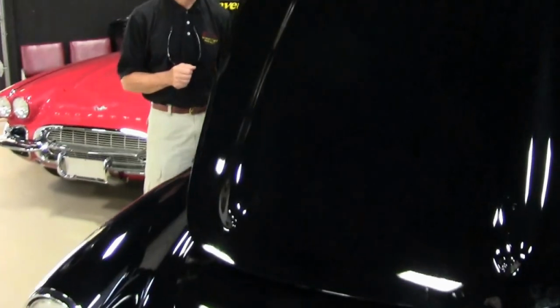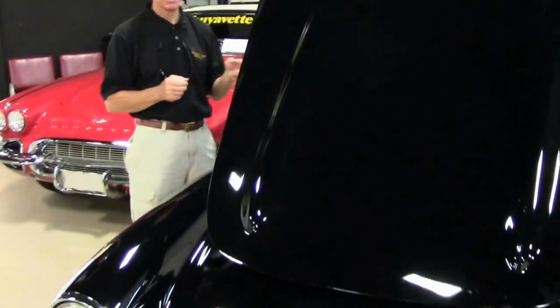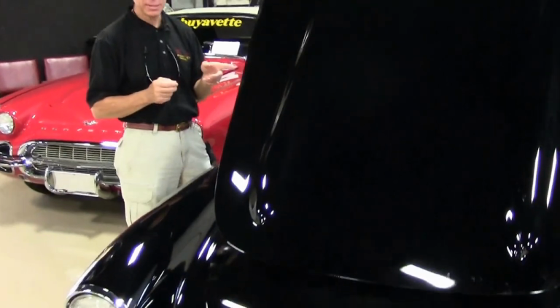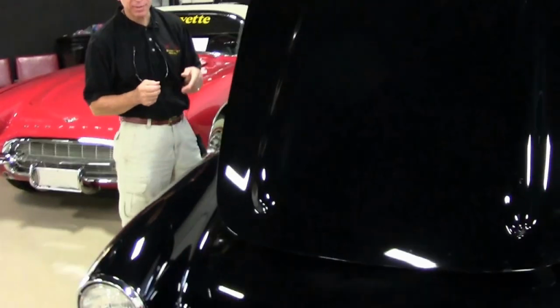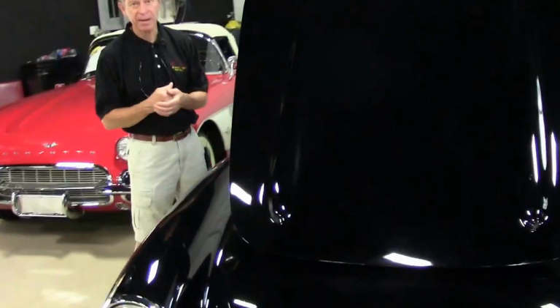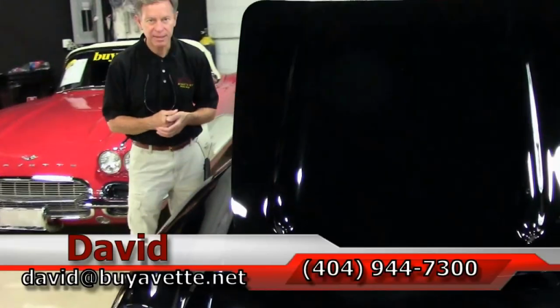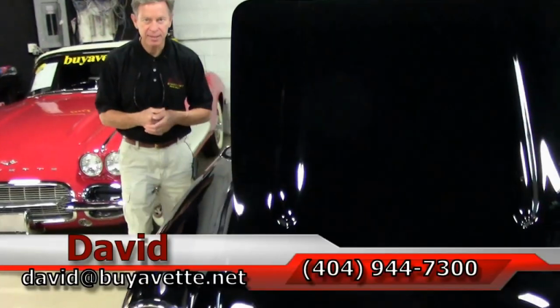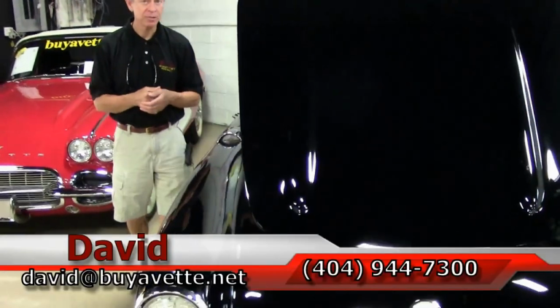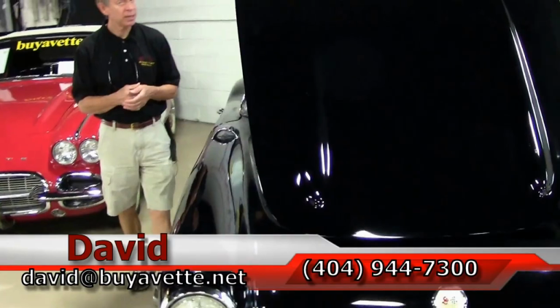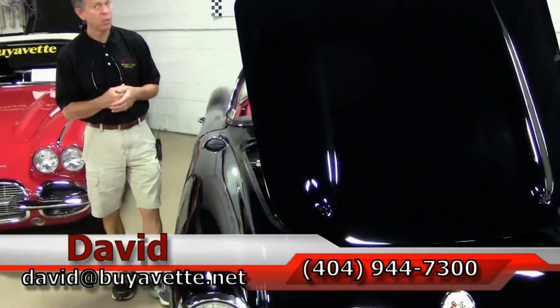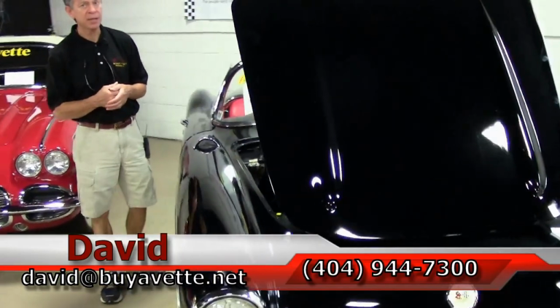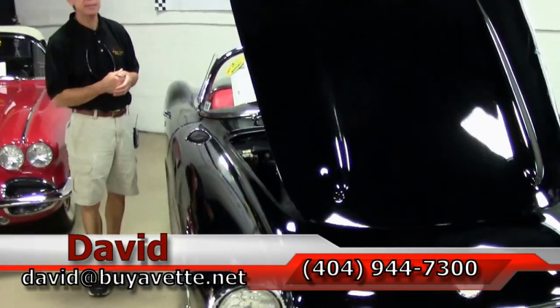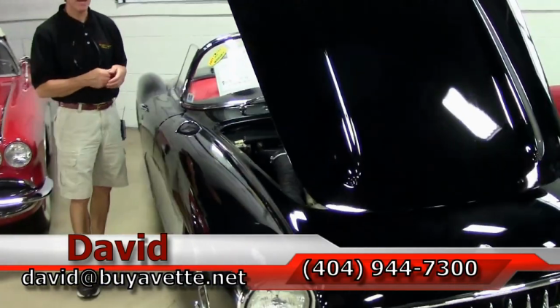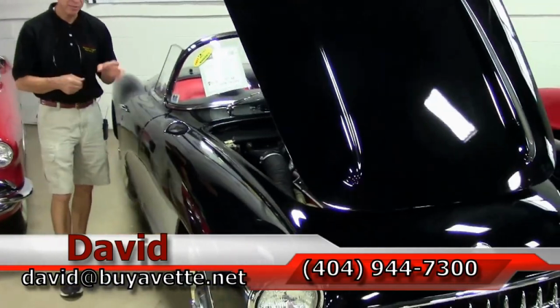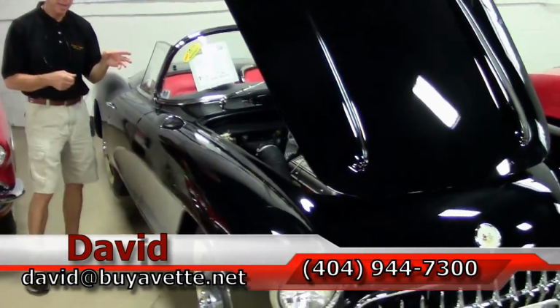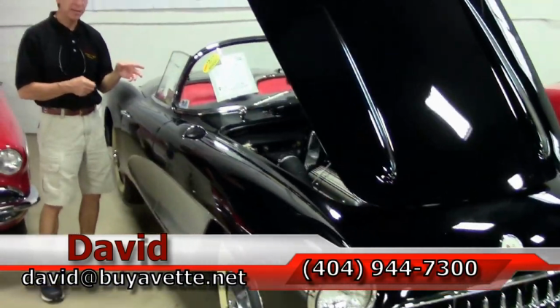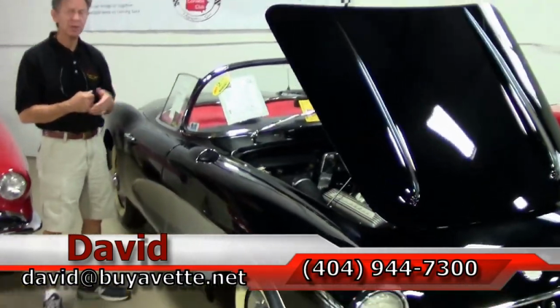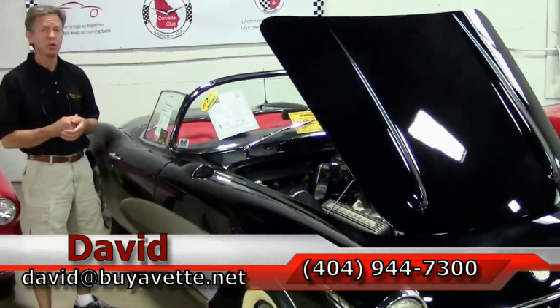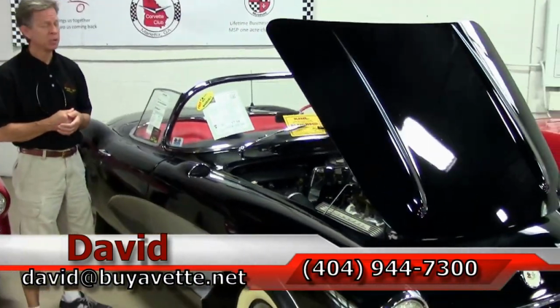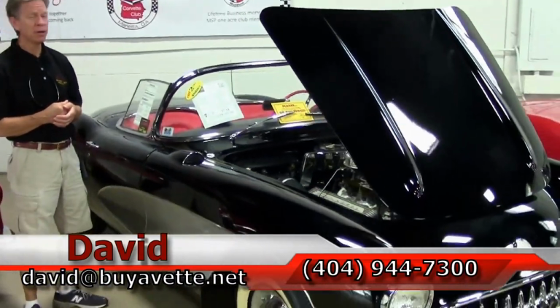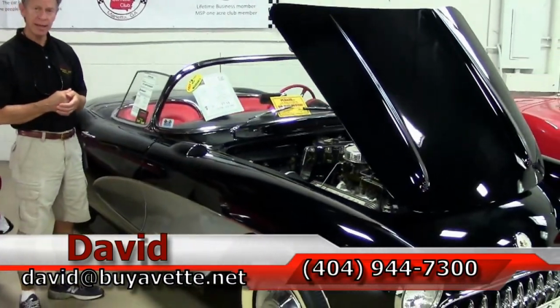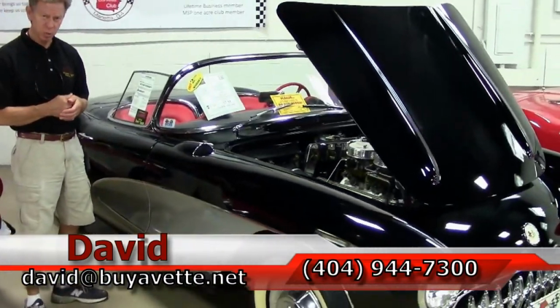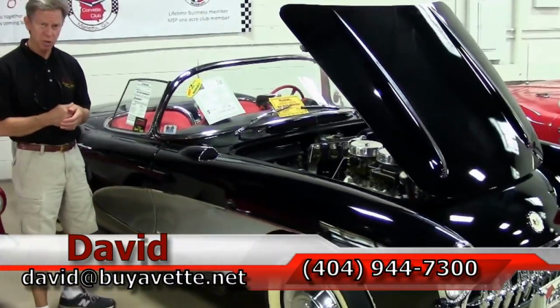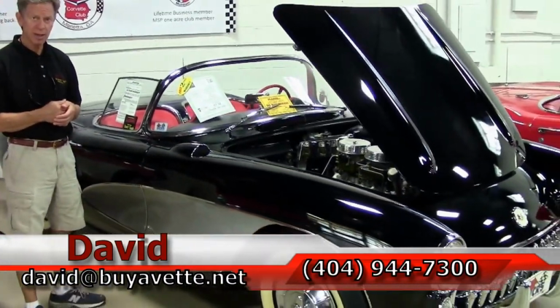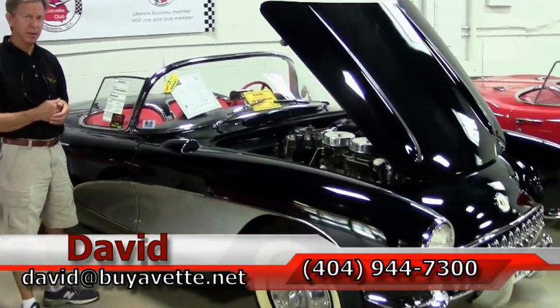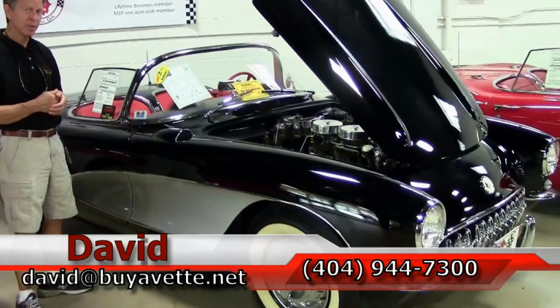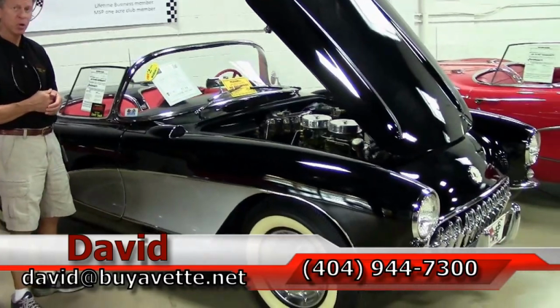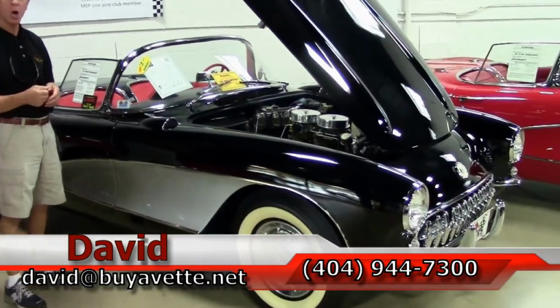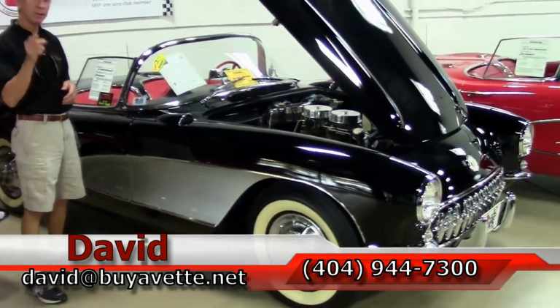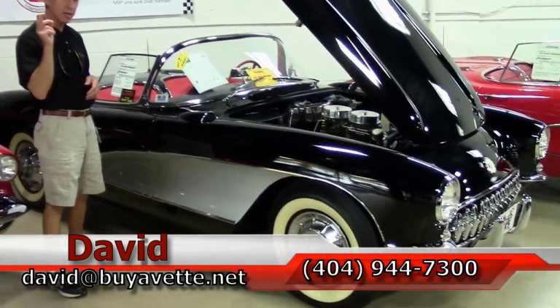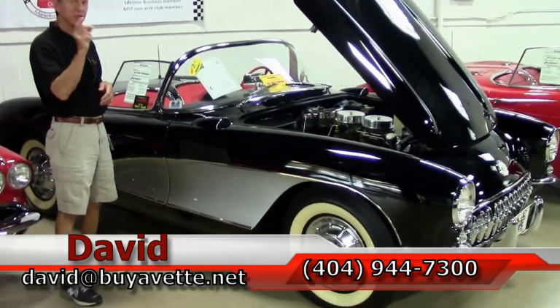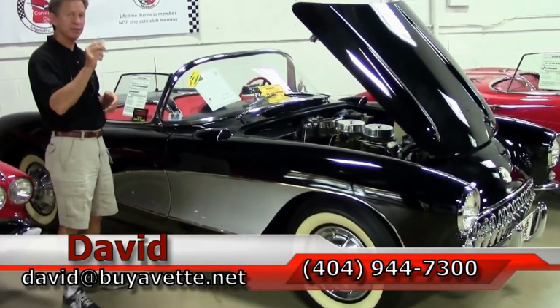Always ask for David. Email me at david@buyavet.net and check out our website at buyavet.net. We are in Atlanta, Georgia, and remember, always ask for David.